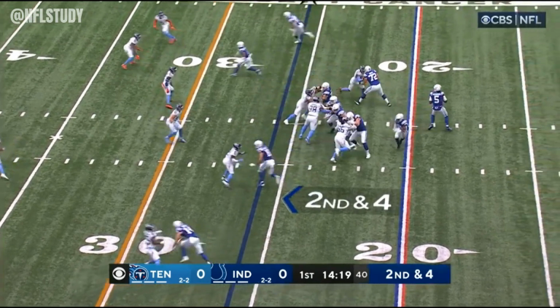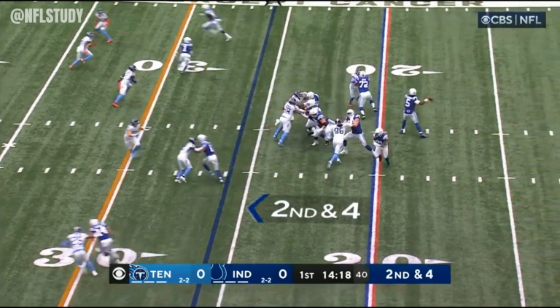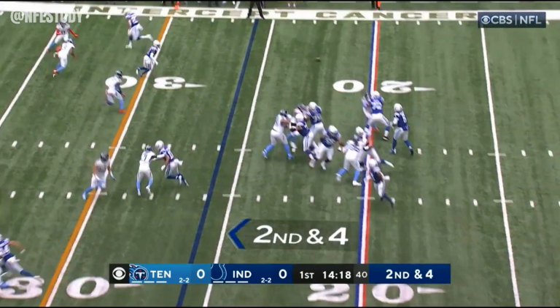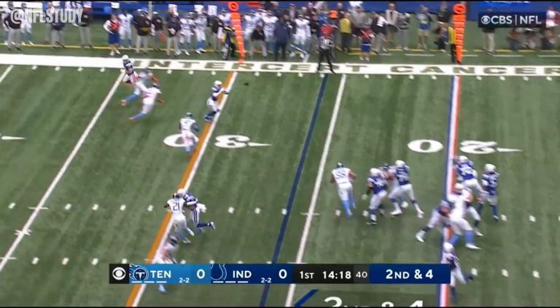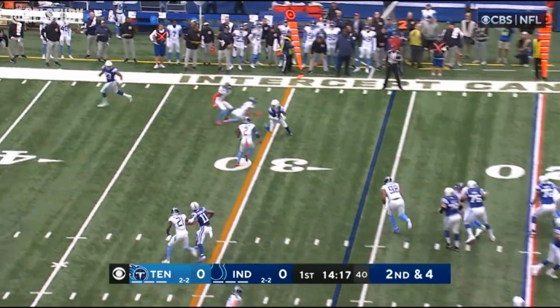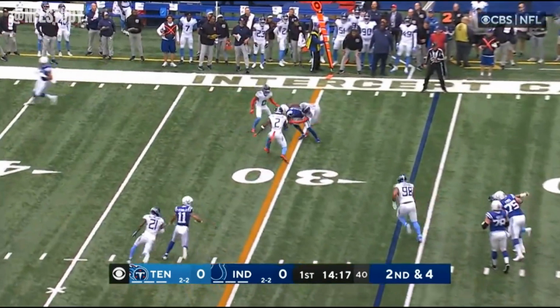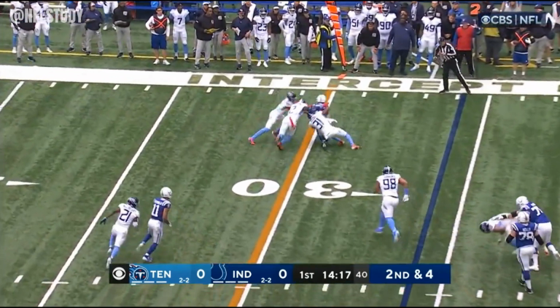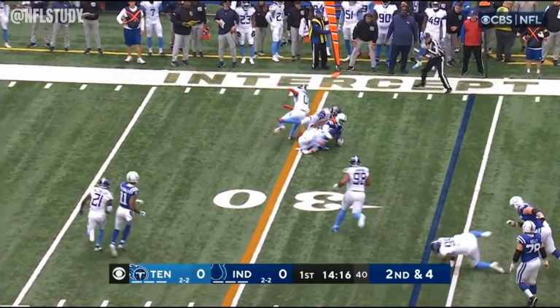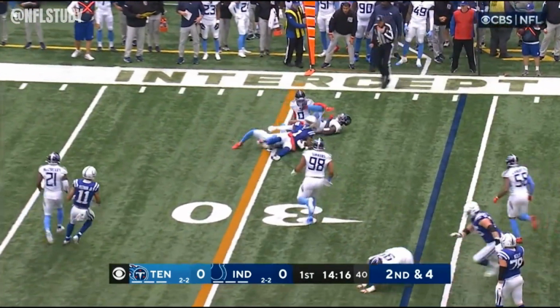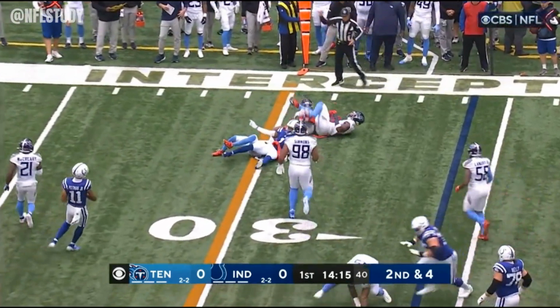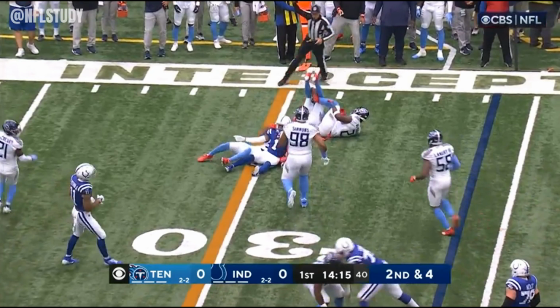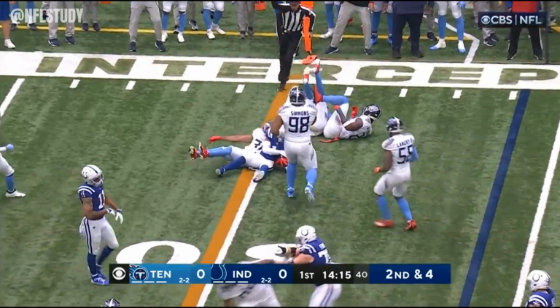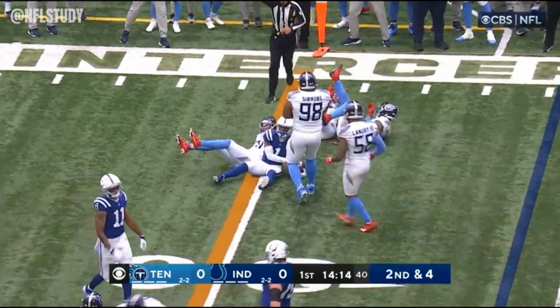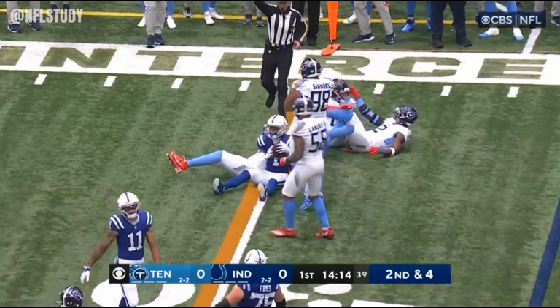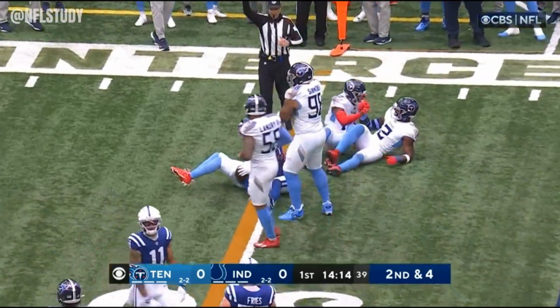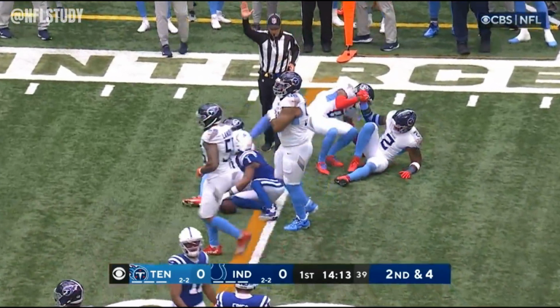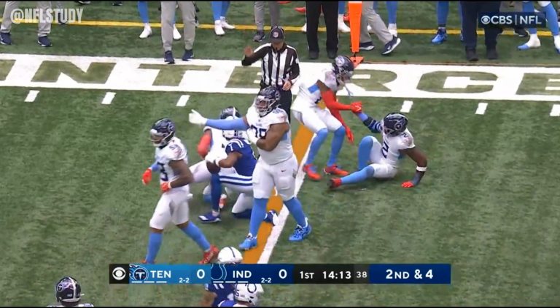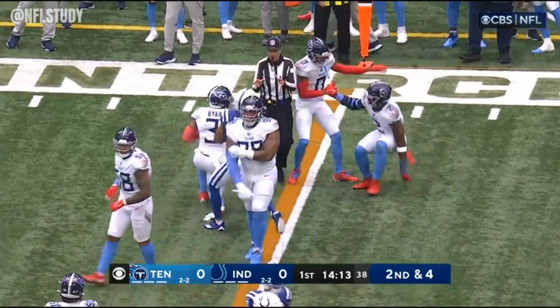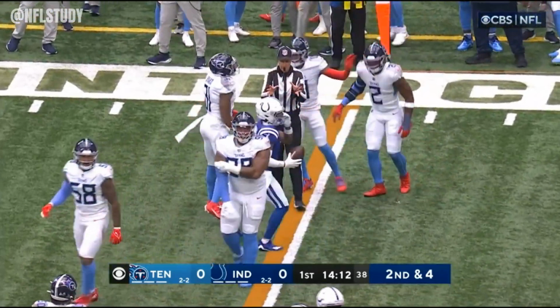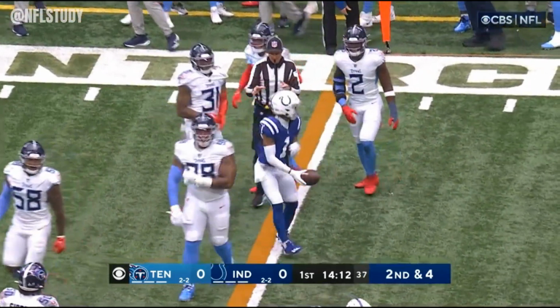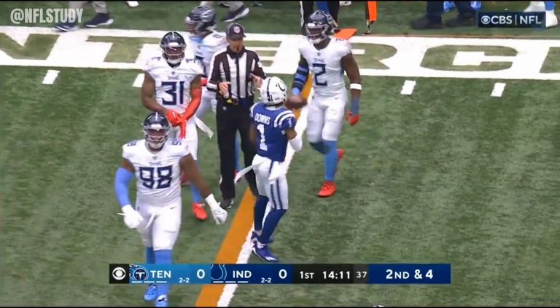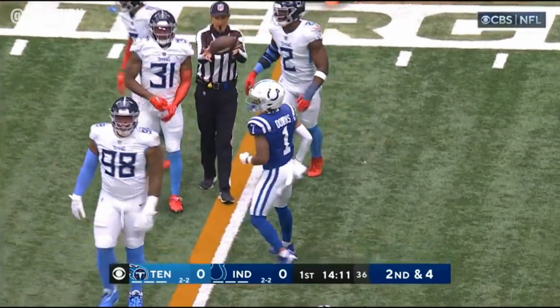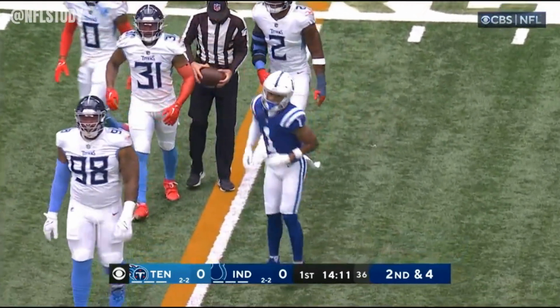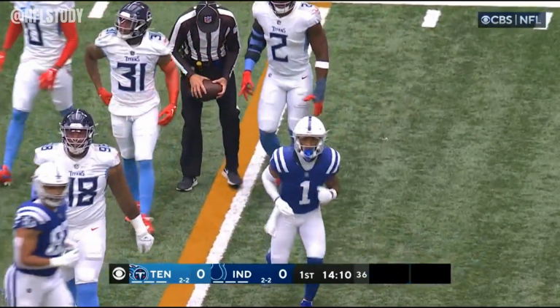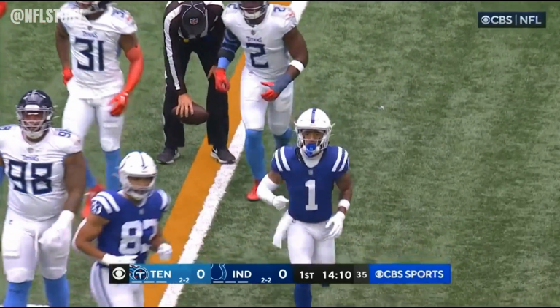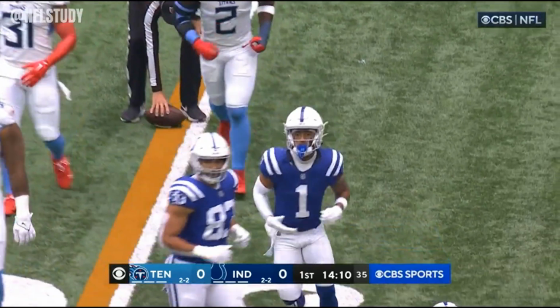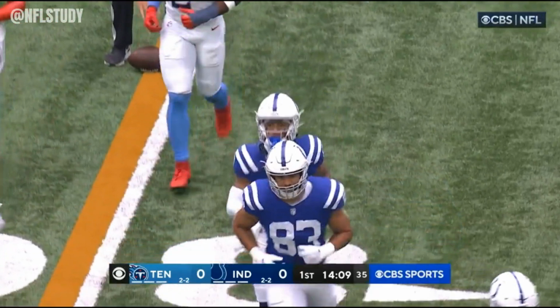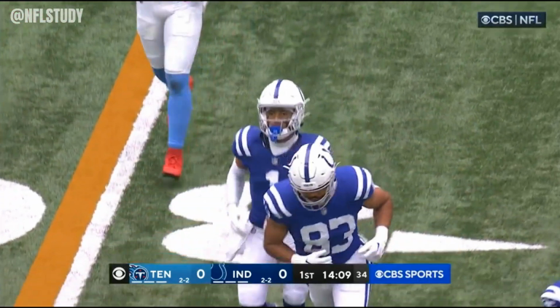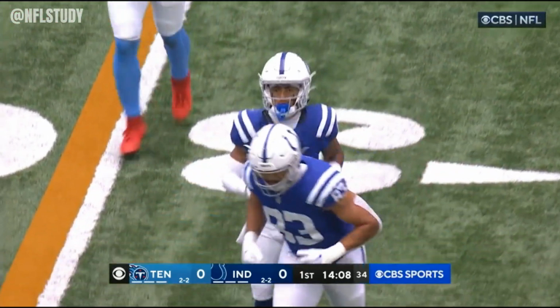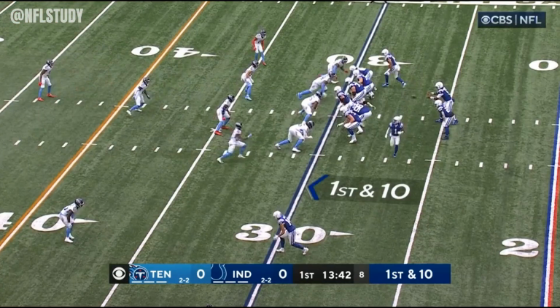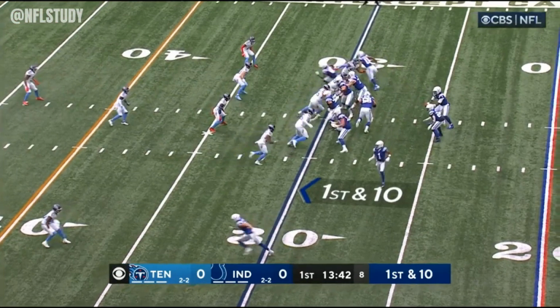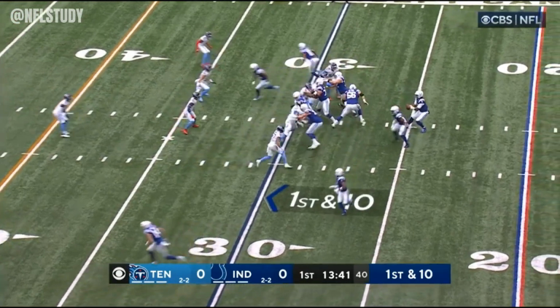Richardson from the gun on second and four. Fires and completes right at the line of scrimmage — the rookie Josh Downs, starting to become more and more of a piece for this offense. That is huge.